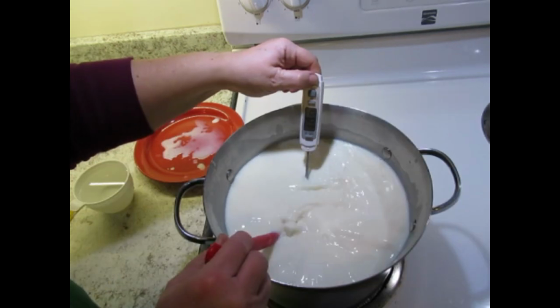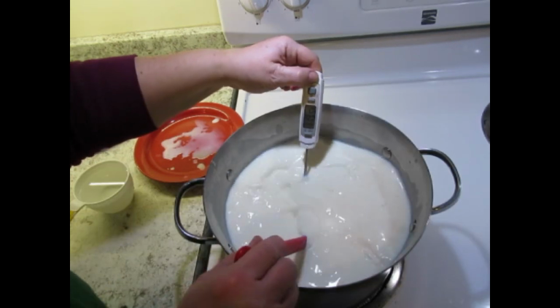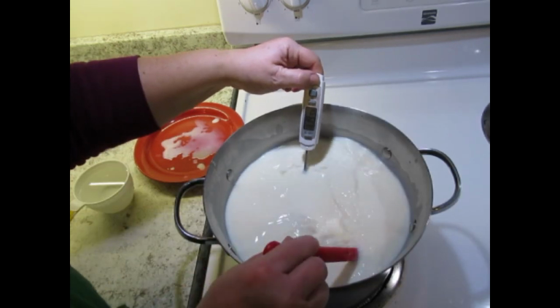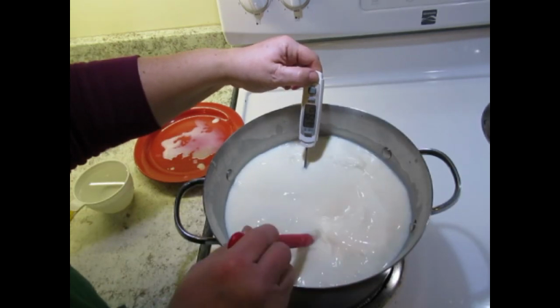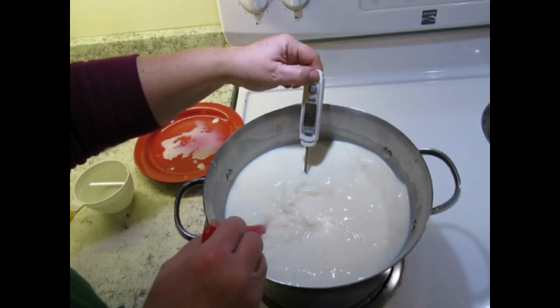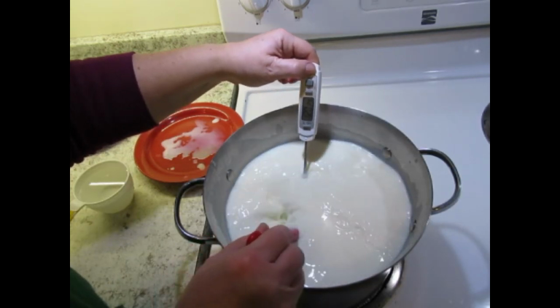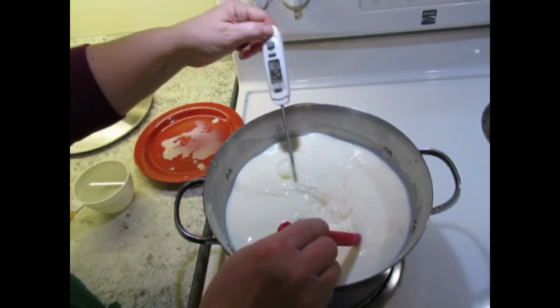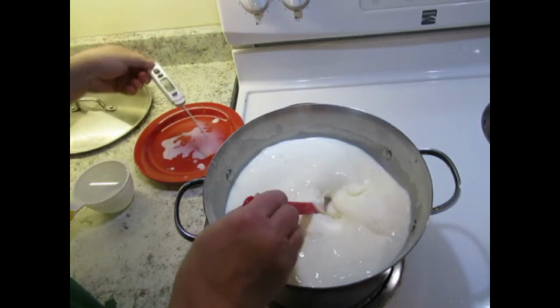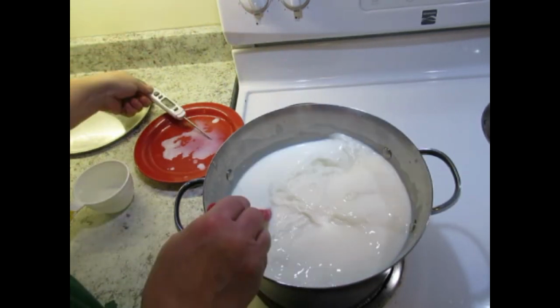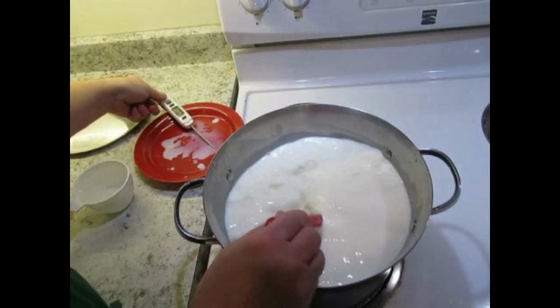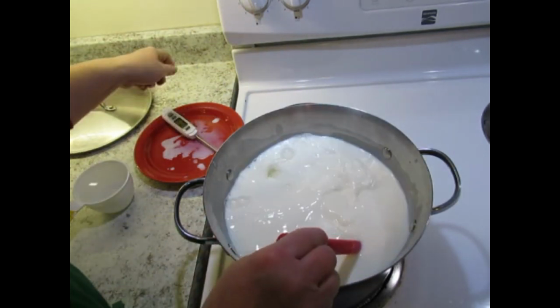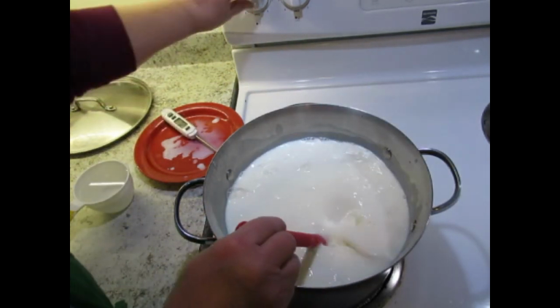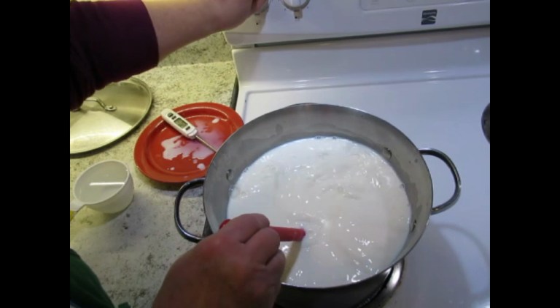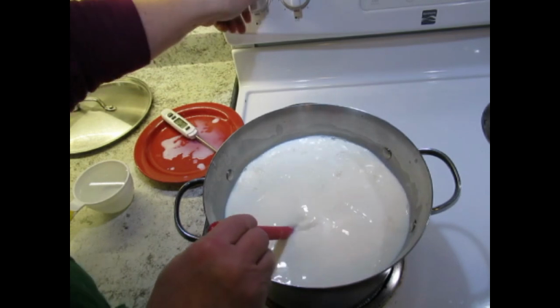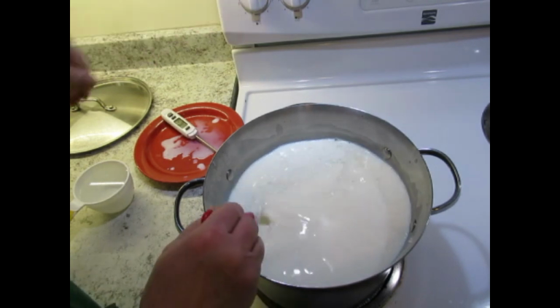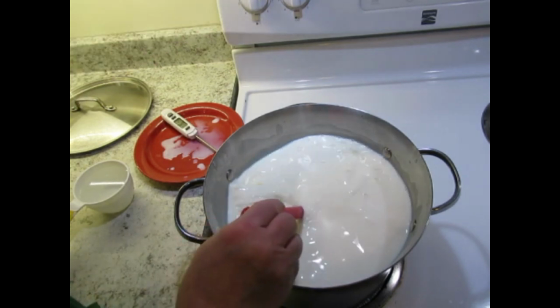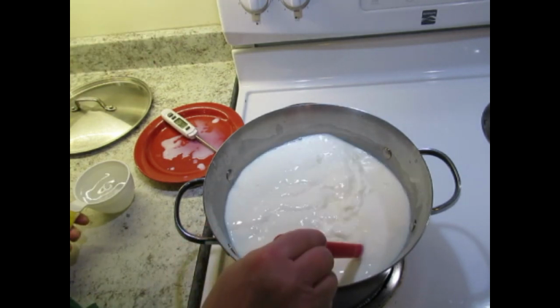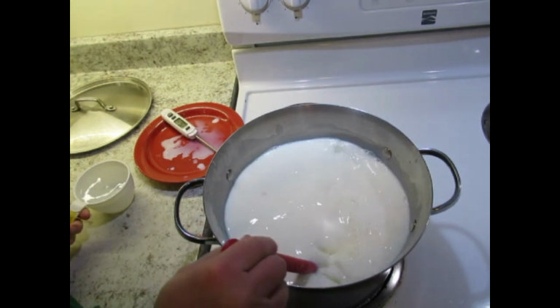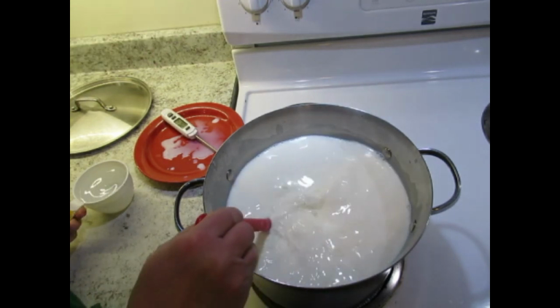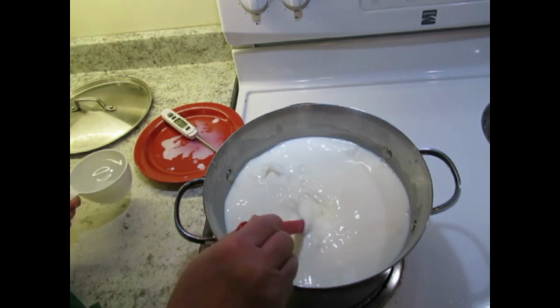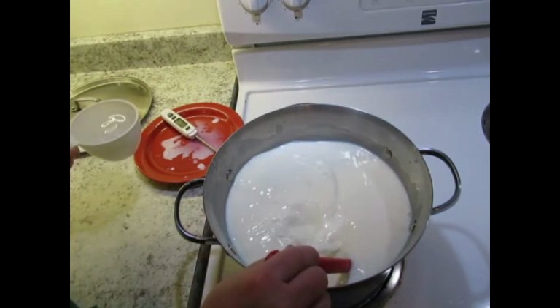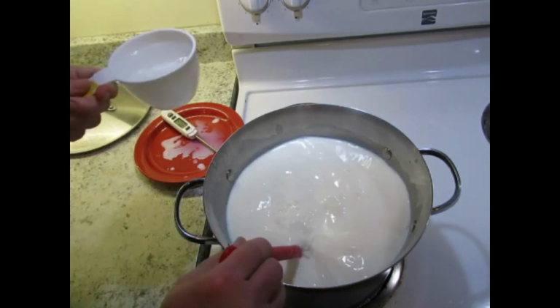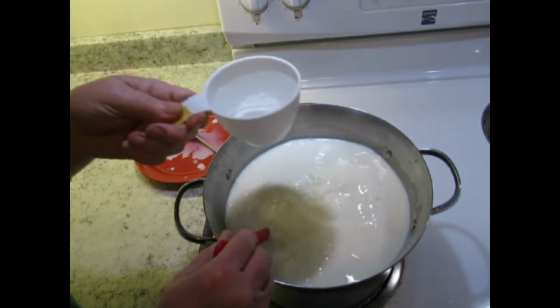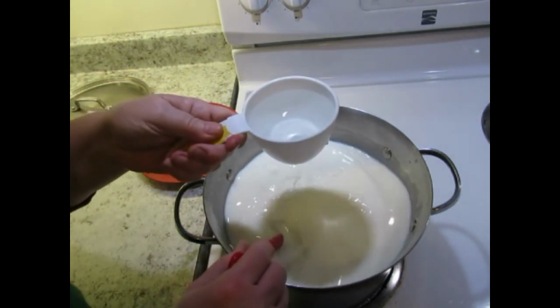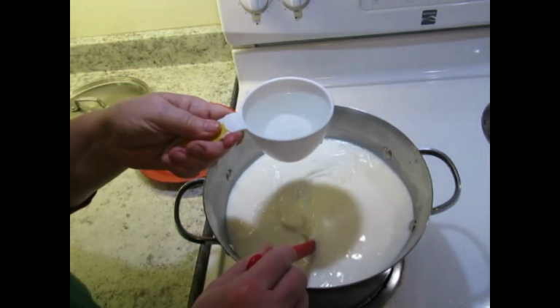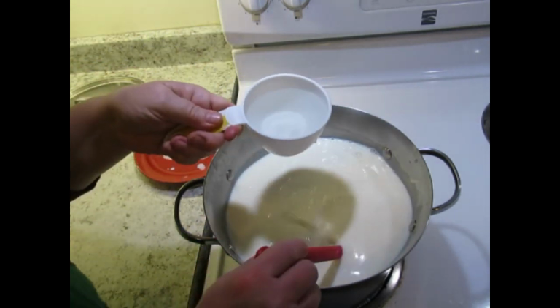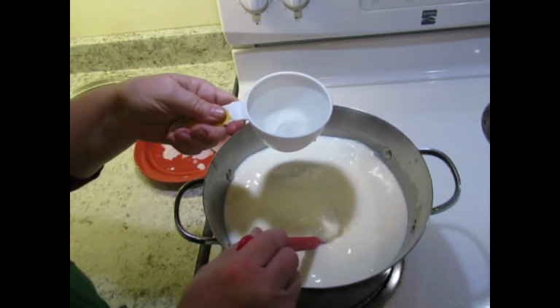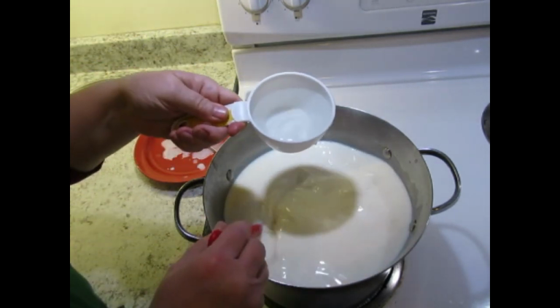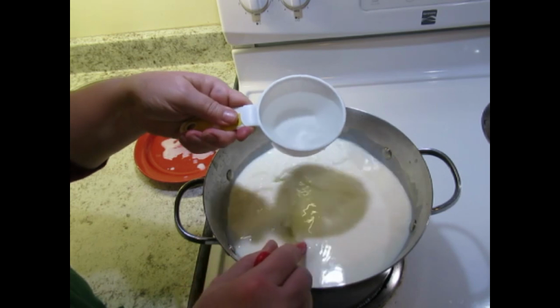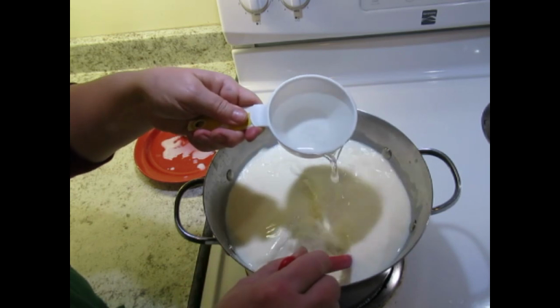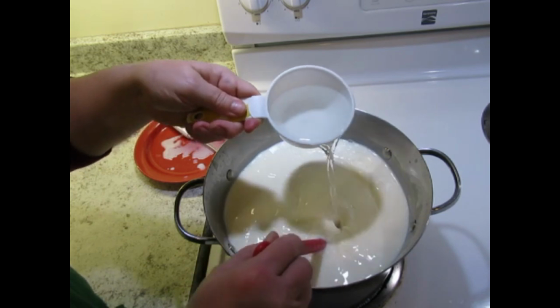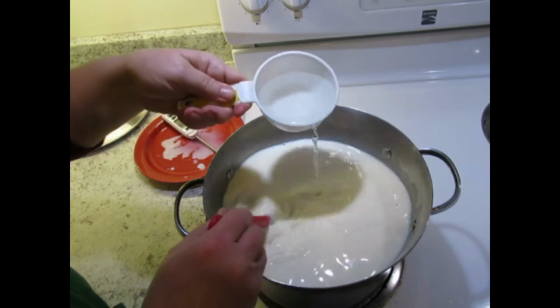118, 119 — we're at 120. I'm just going to turn the heat off. And now we're going to add three quarters of a cup of vinegar.